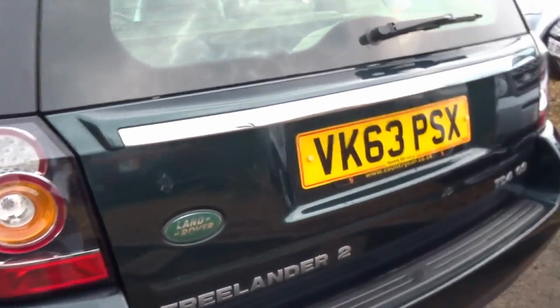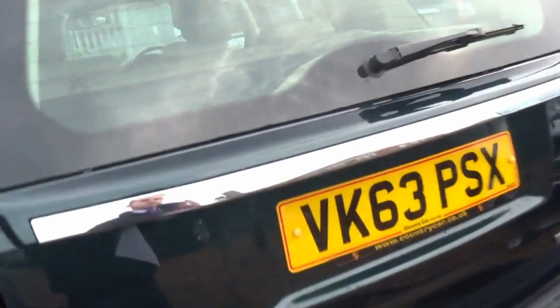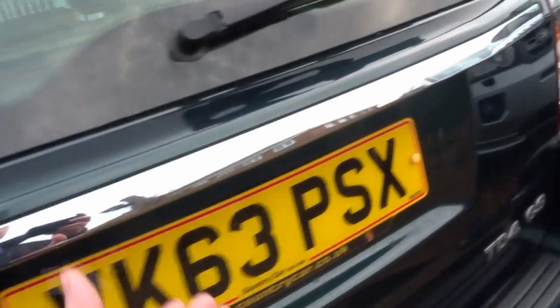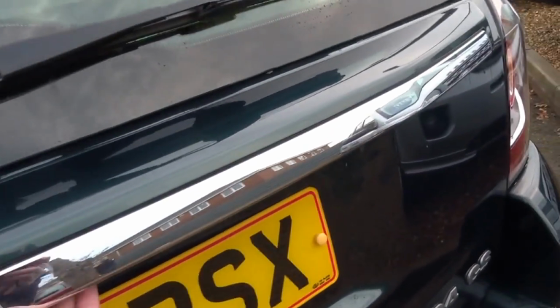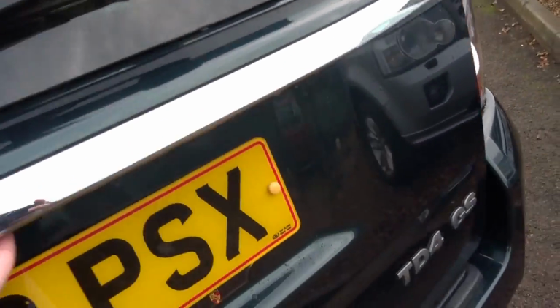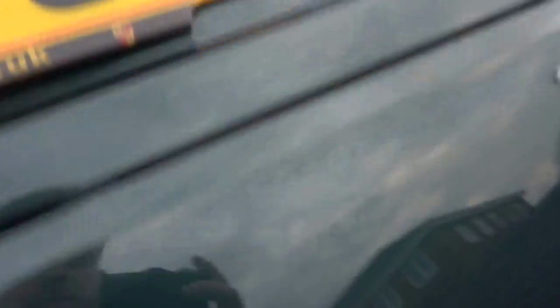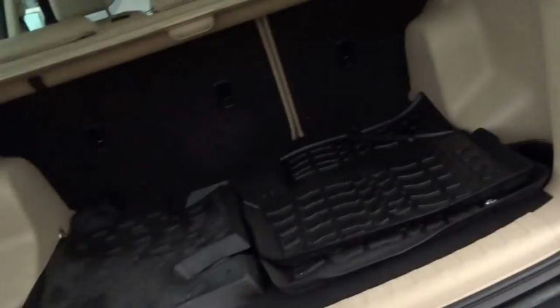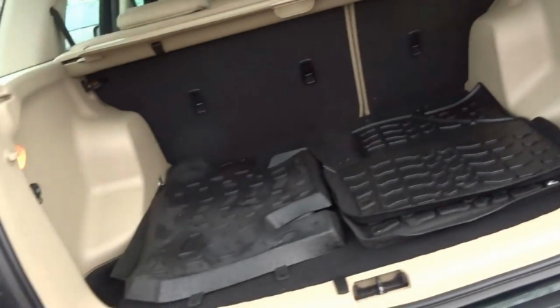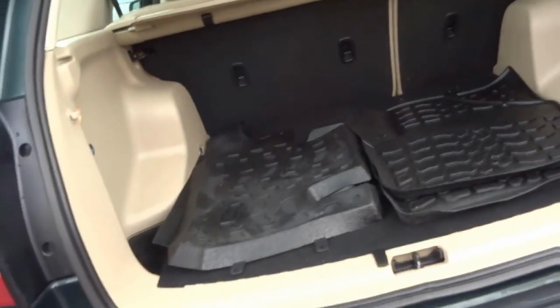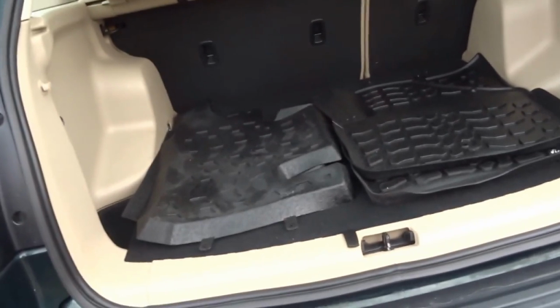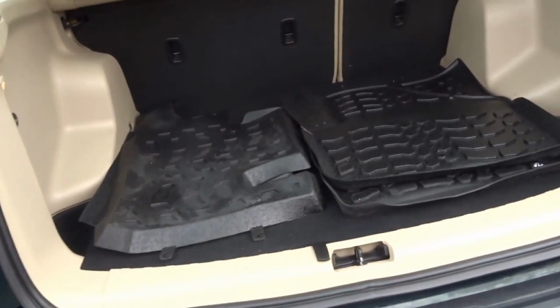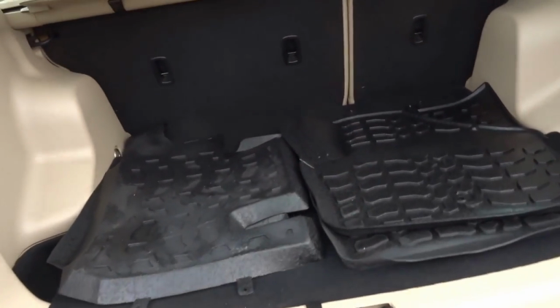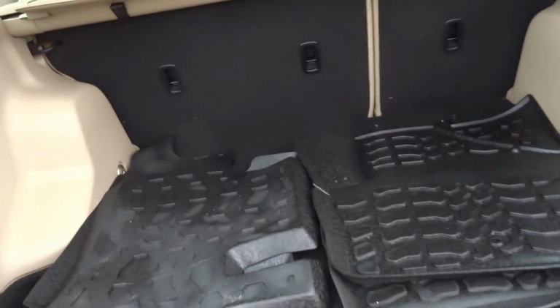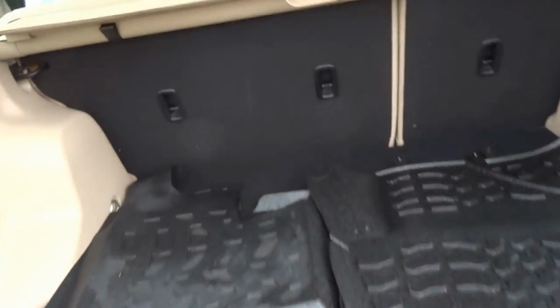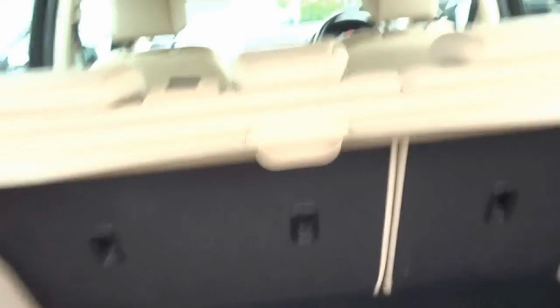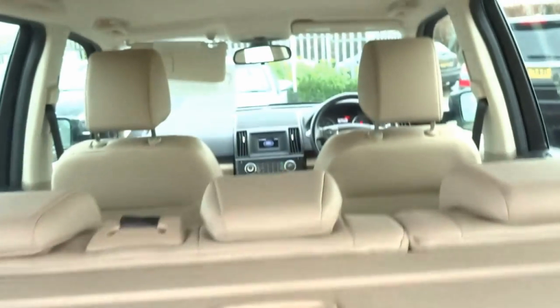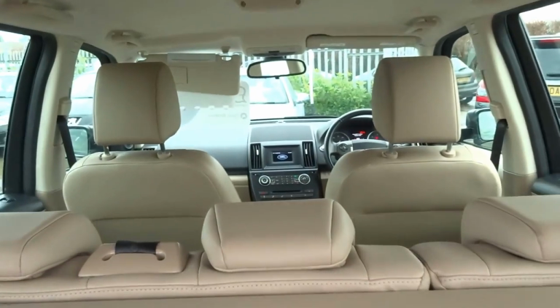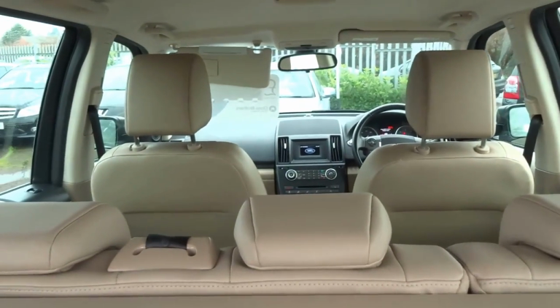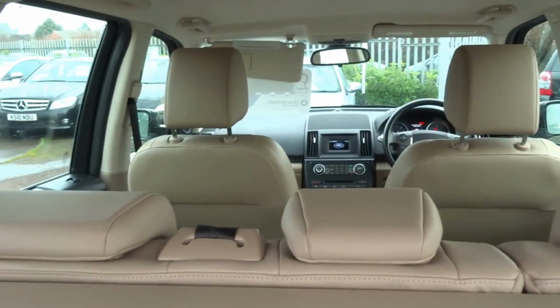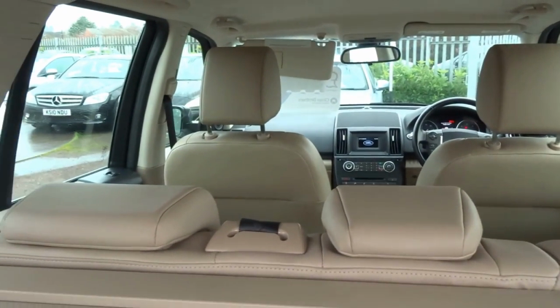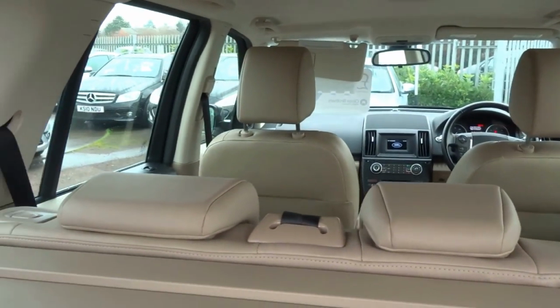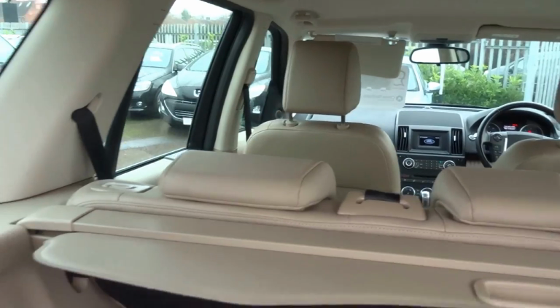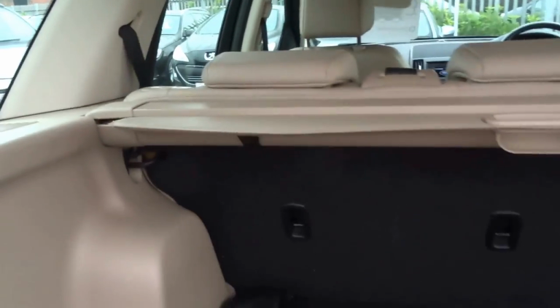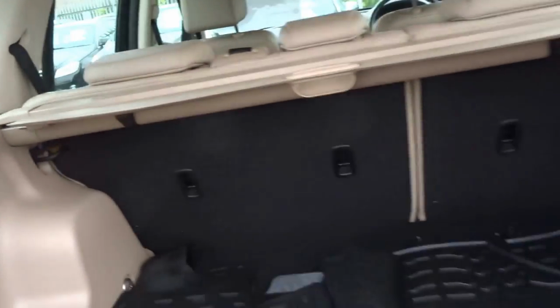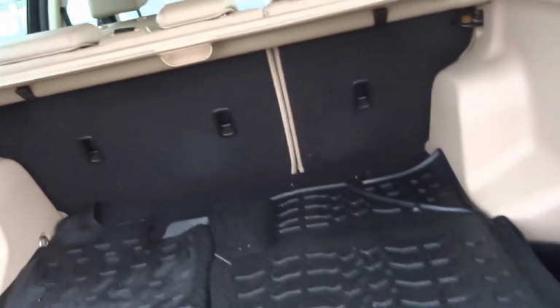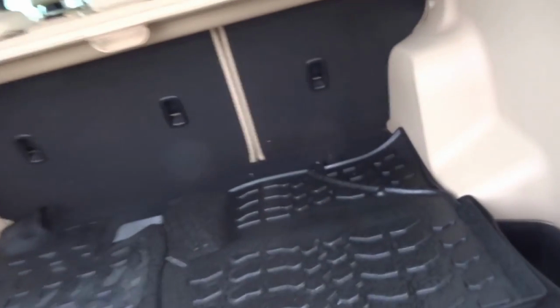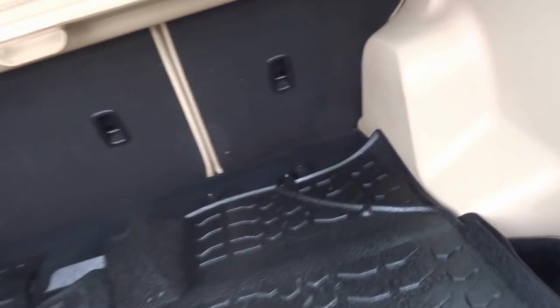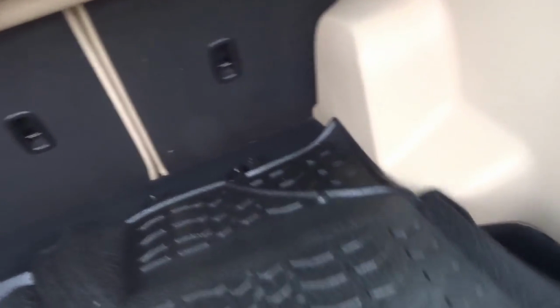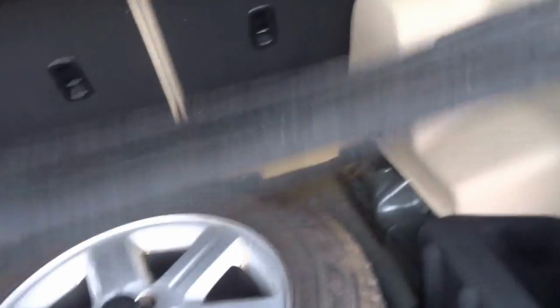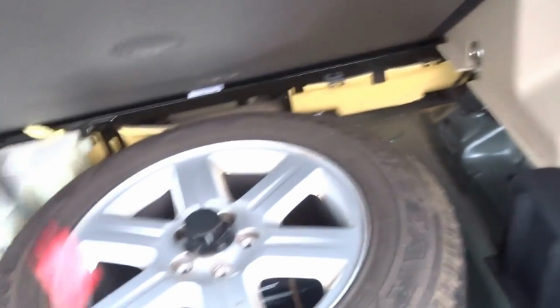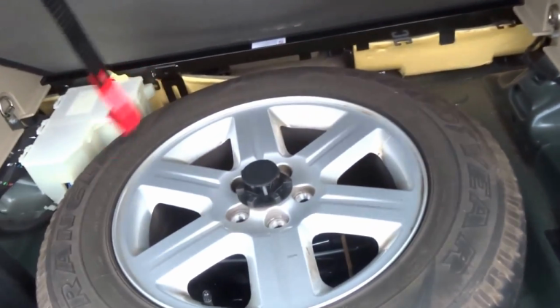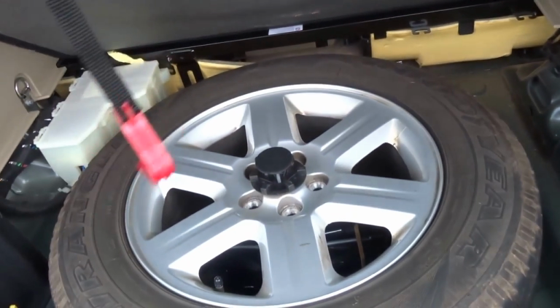Just open up the boot — you get four rubber floor mats for the vehicle. As you can see it's finished with this lovely tan leather interior. Under the boot floor you've got a full-size spare.